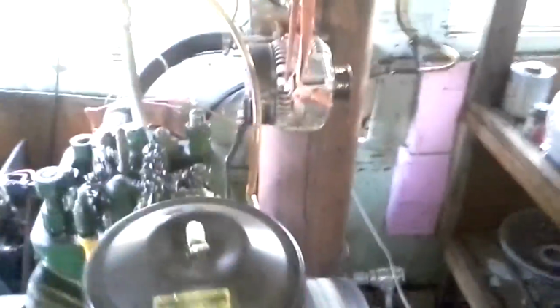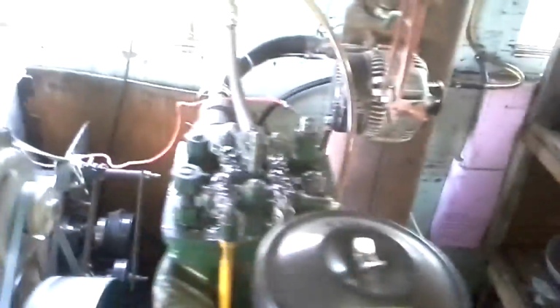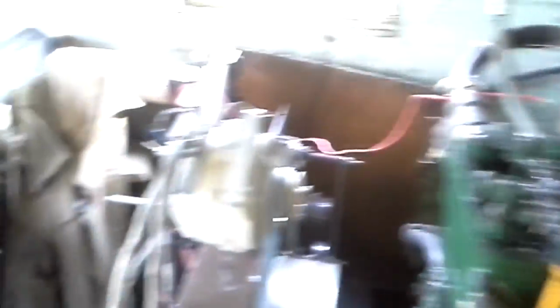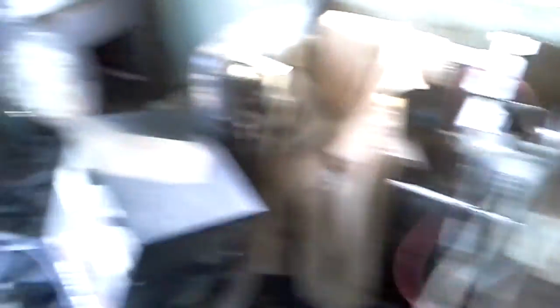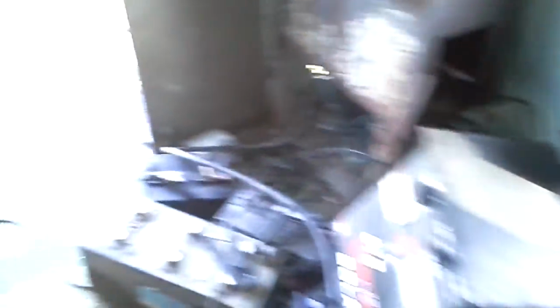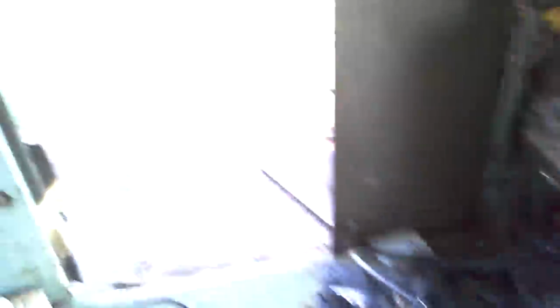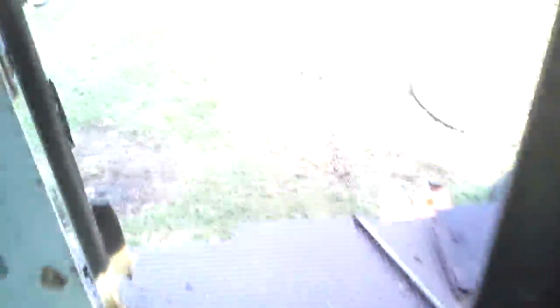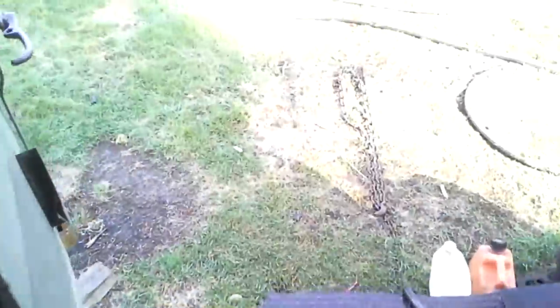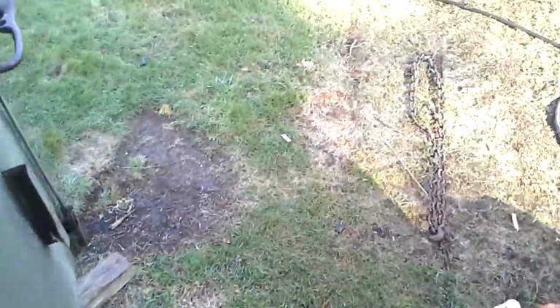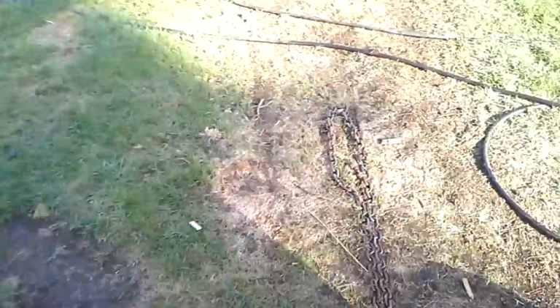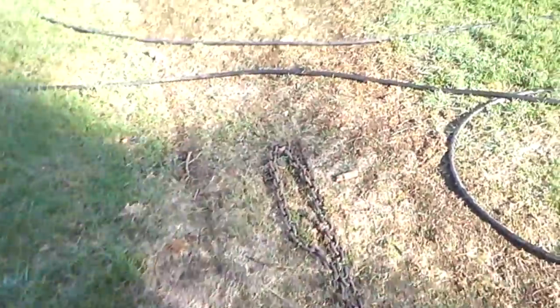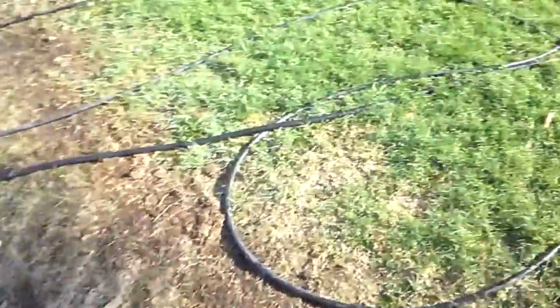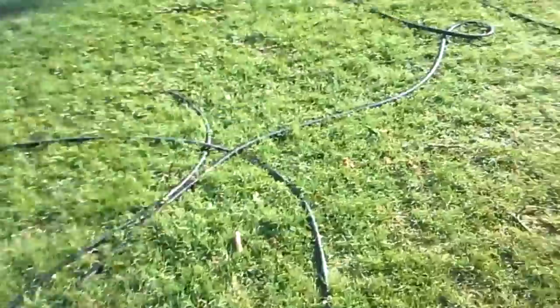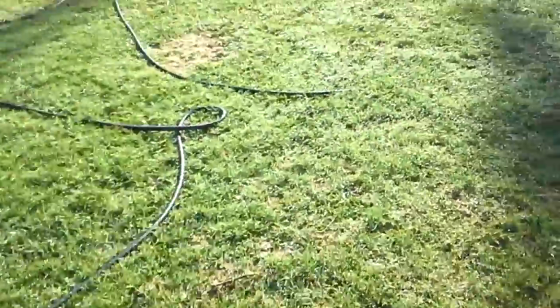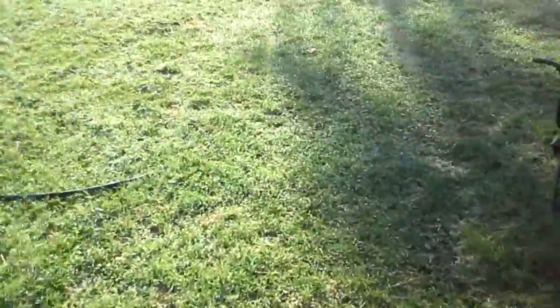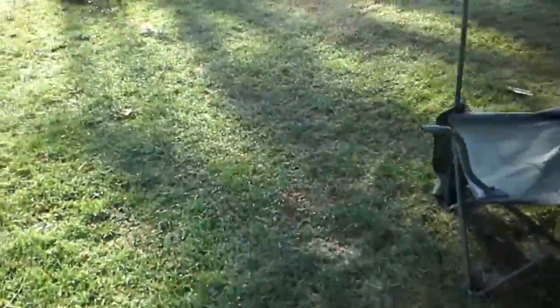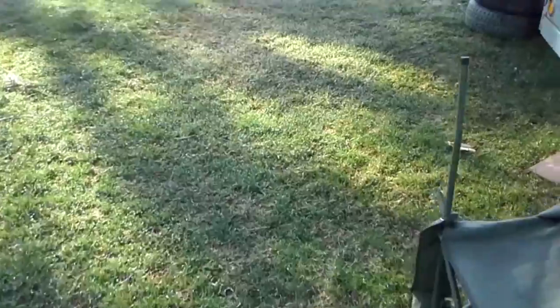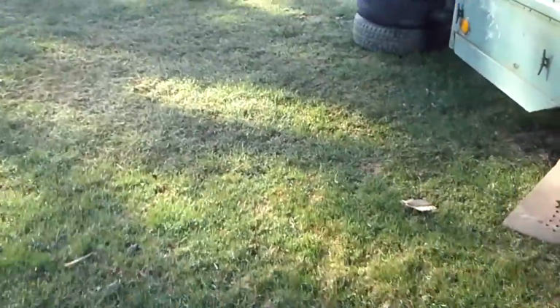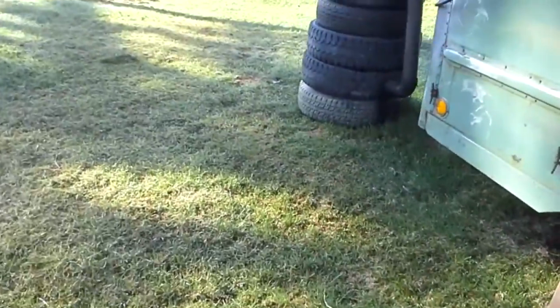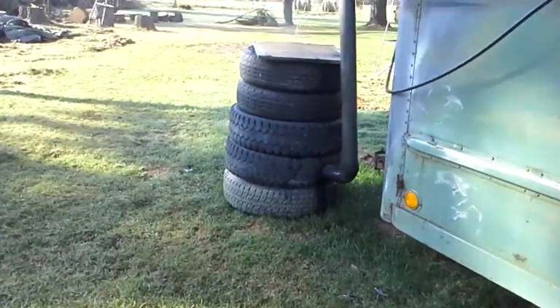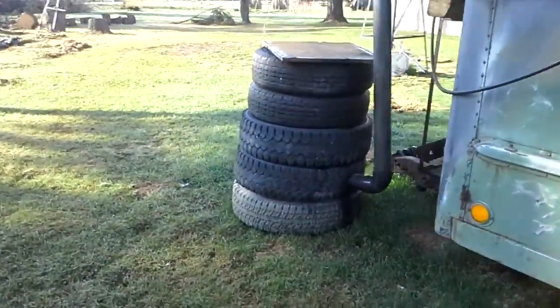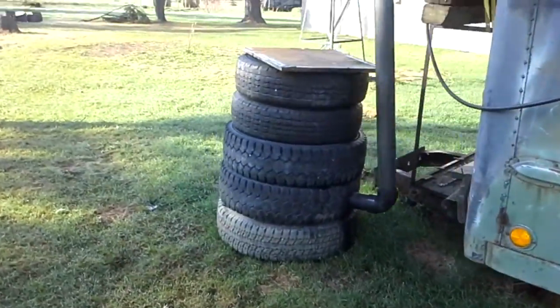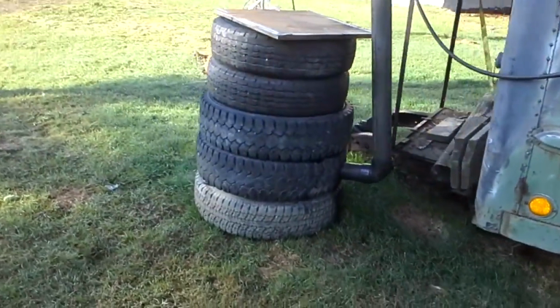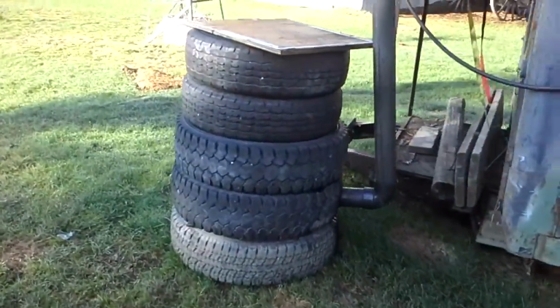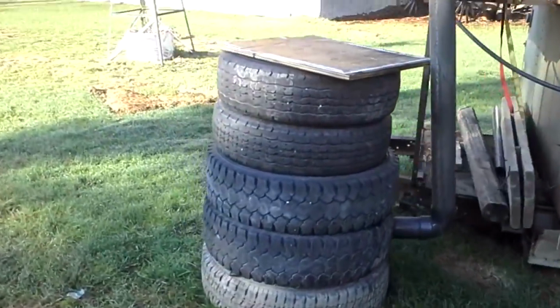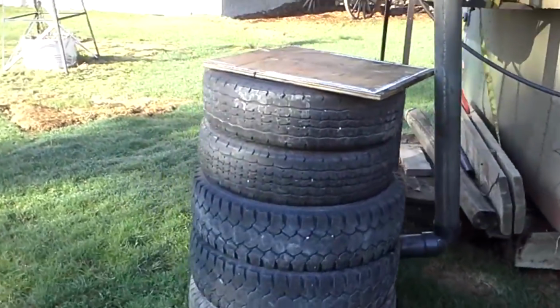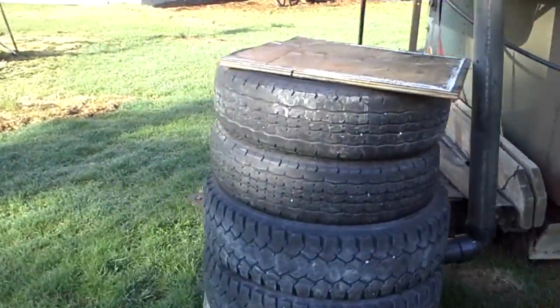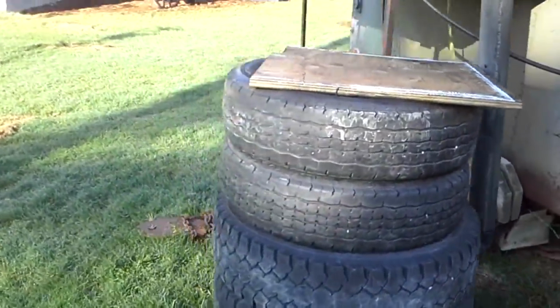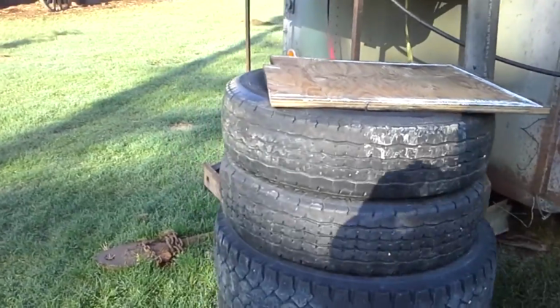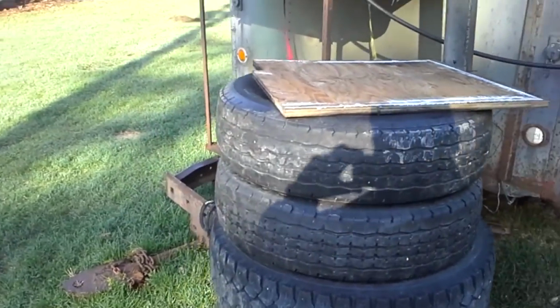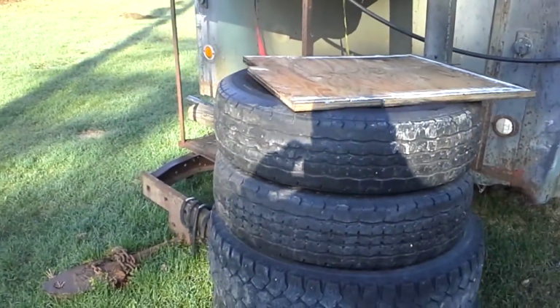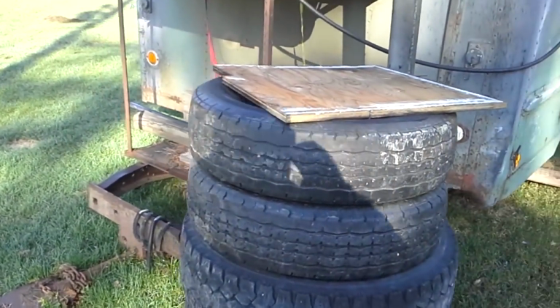We'll go outside and we'll see the muffler. Nice sunny day. There's the muffler there, doing what it does best — bouncing in the breeze.